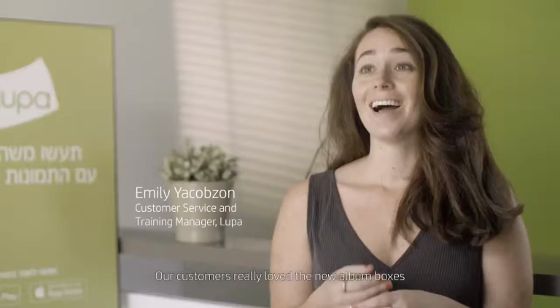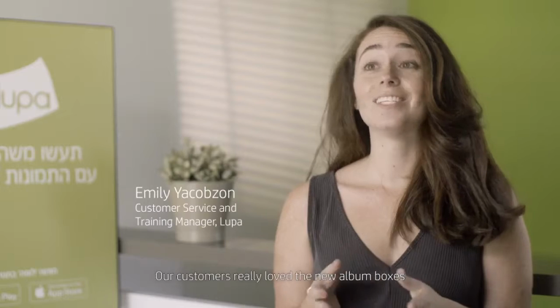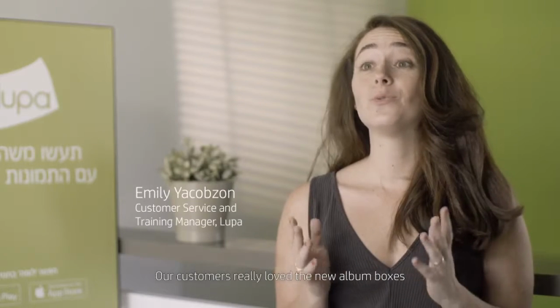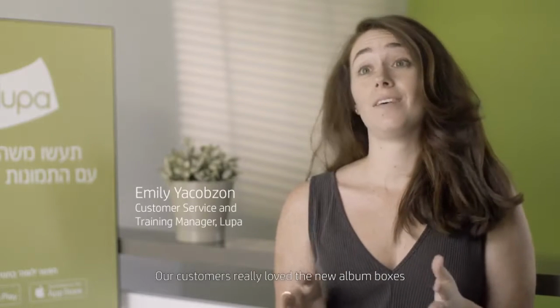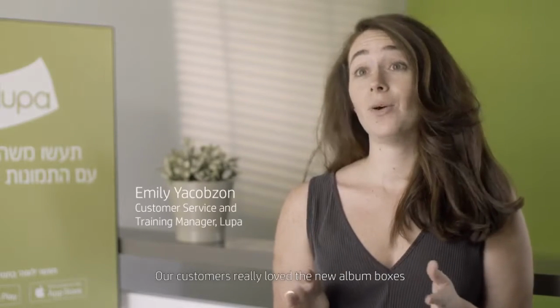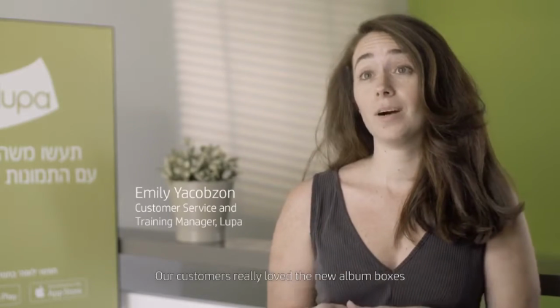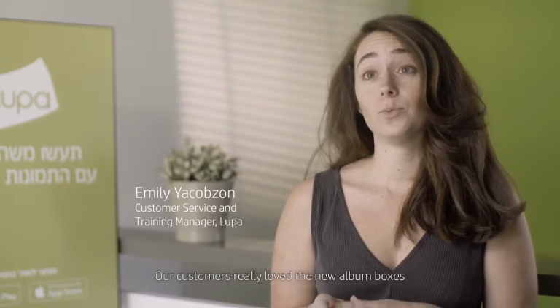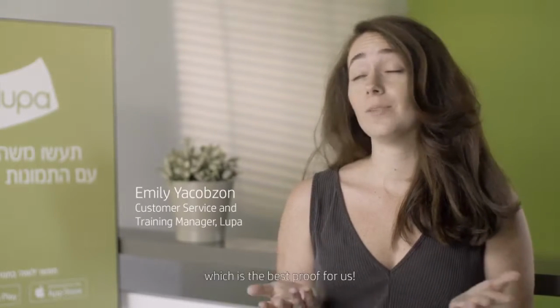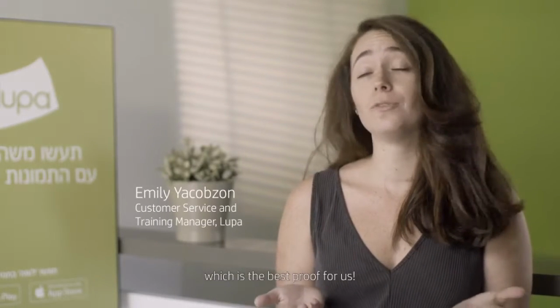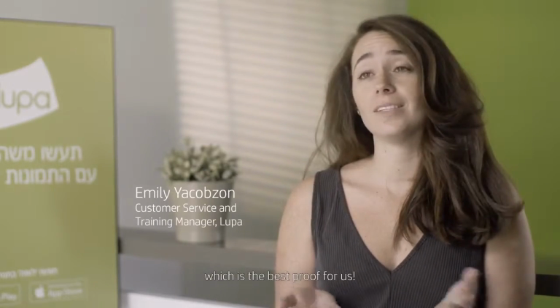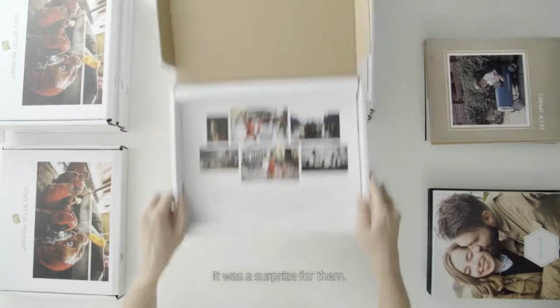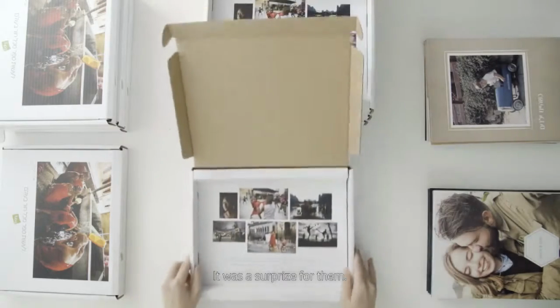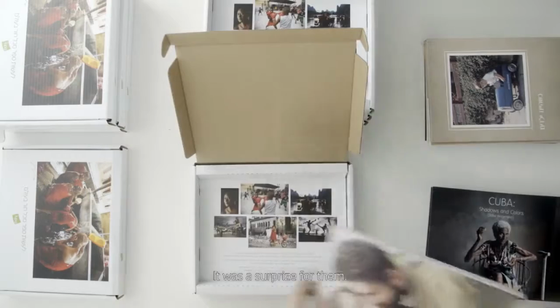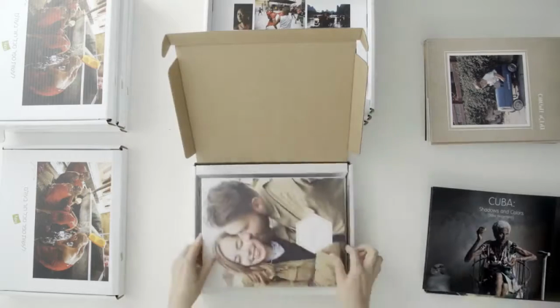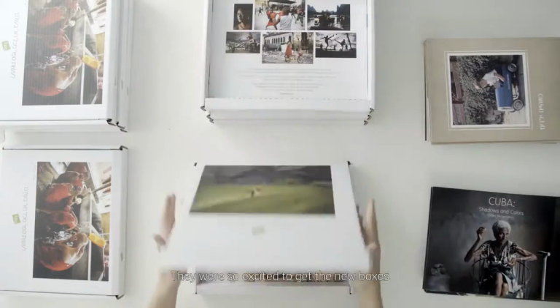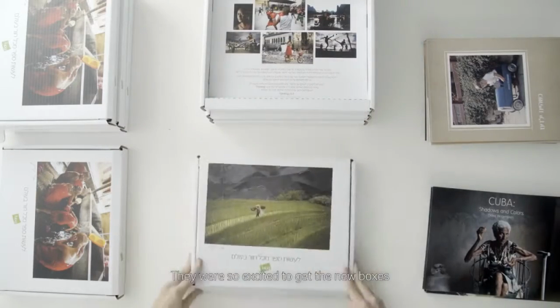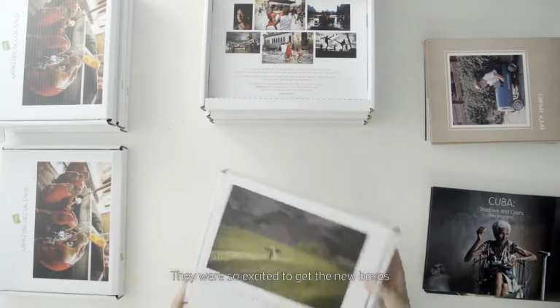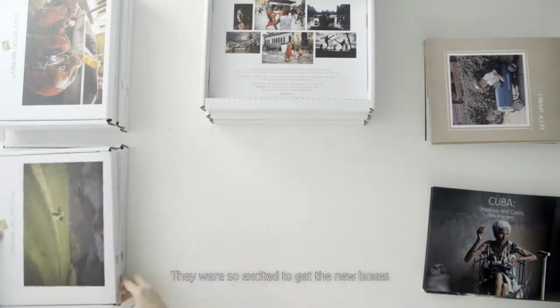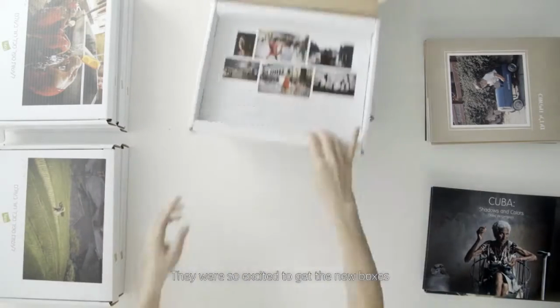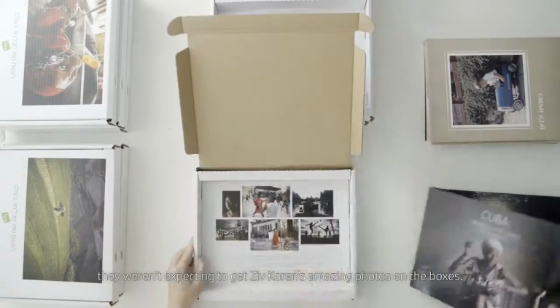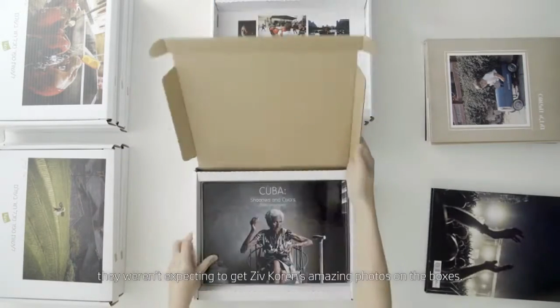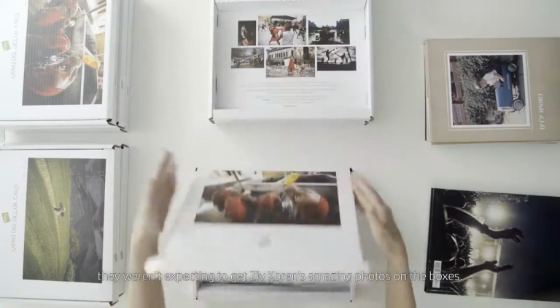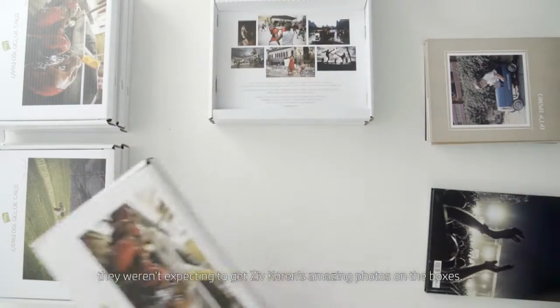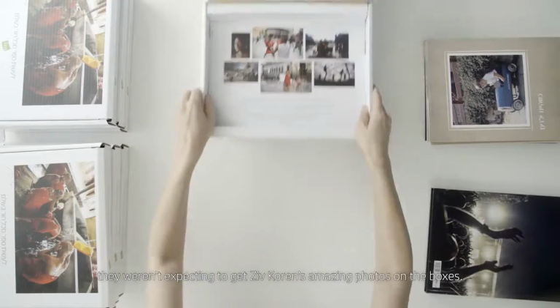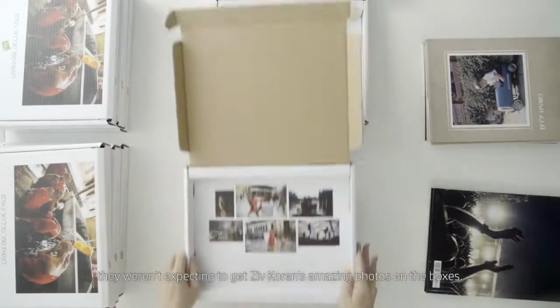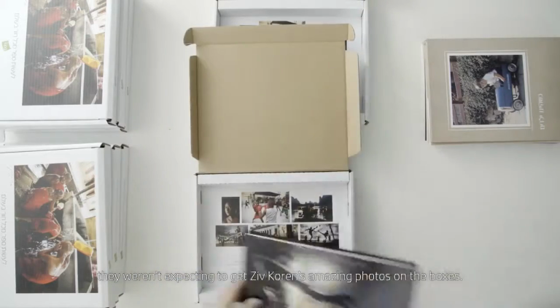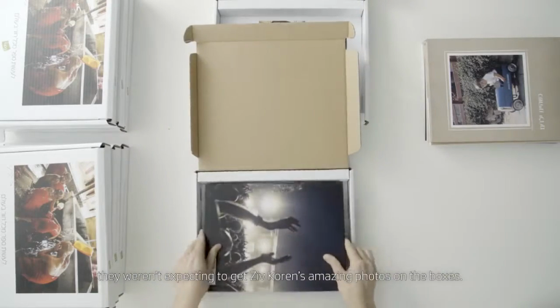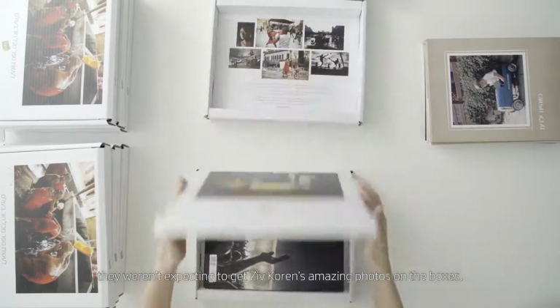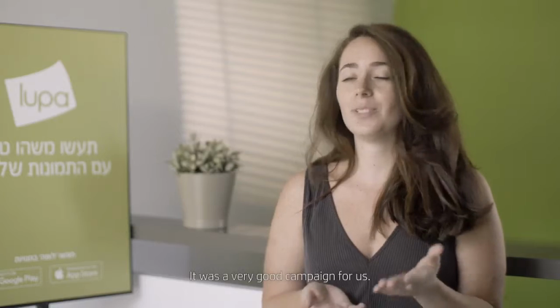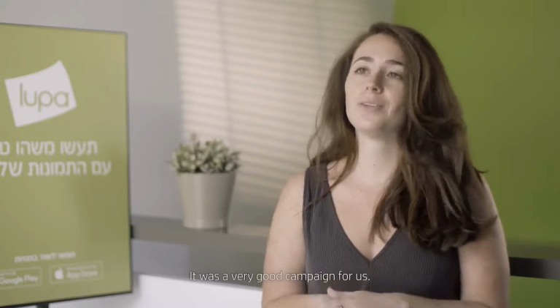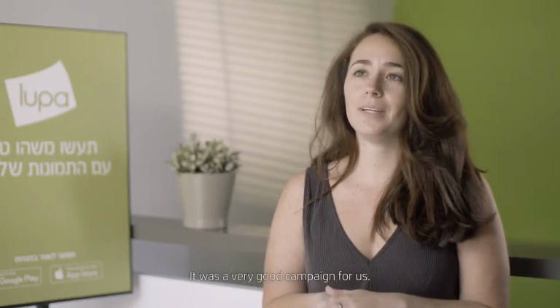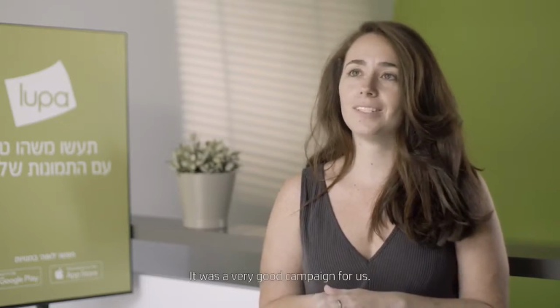Our customers really love the new album boxes, which is the best proof for us. It was a surprise for them. They were so excited to get the new boxes — they weren't expecting to get Zeve Koren's amazing photos on the boxes. It was a very good campaign for us.